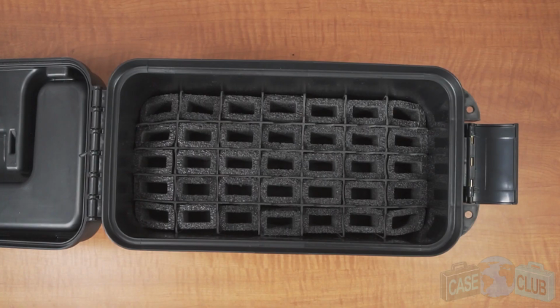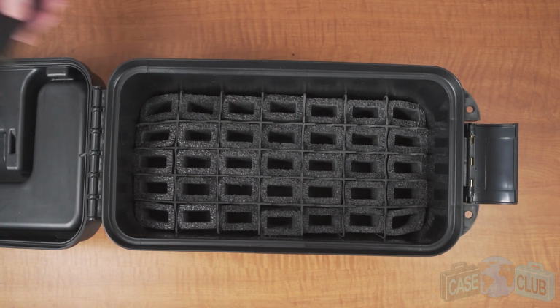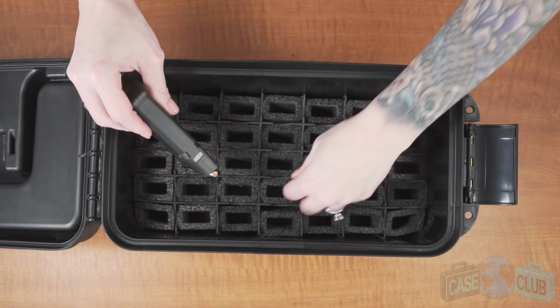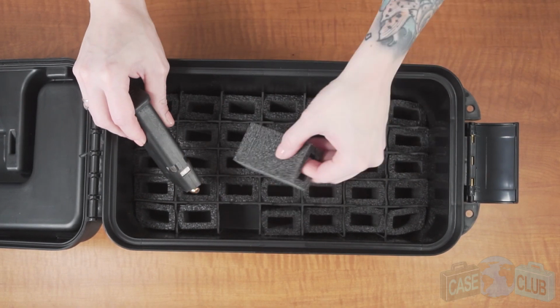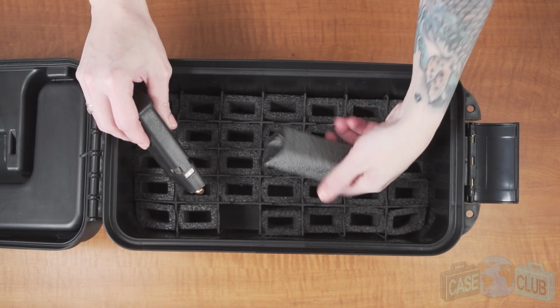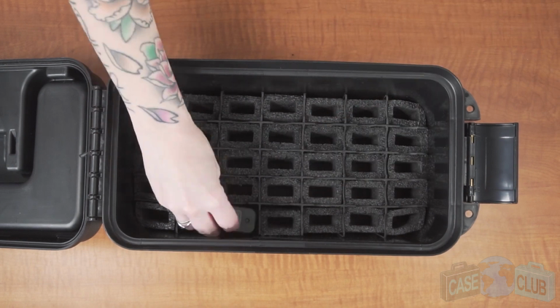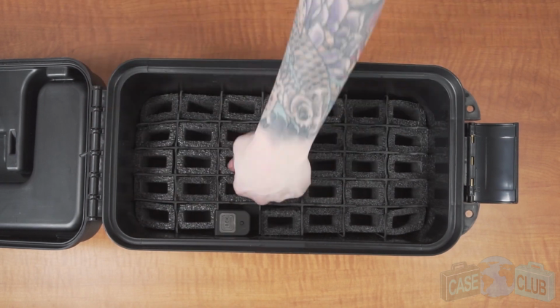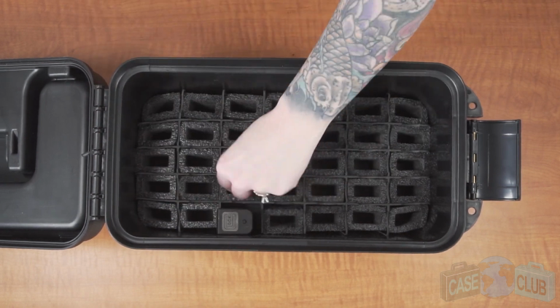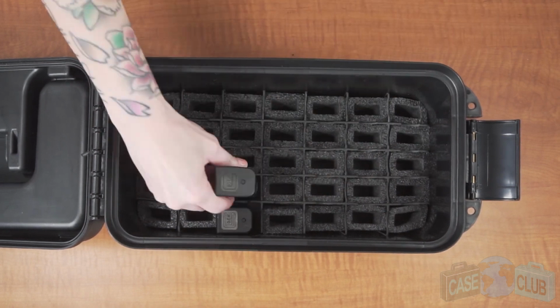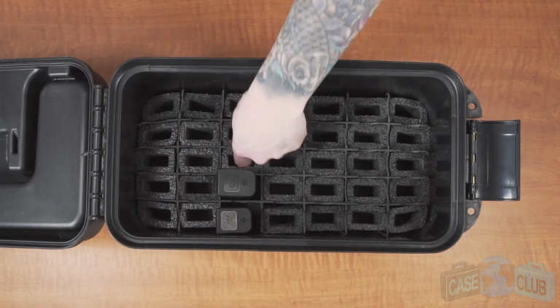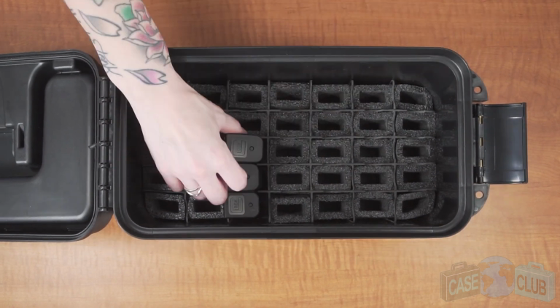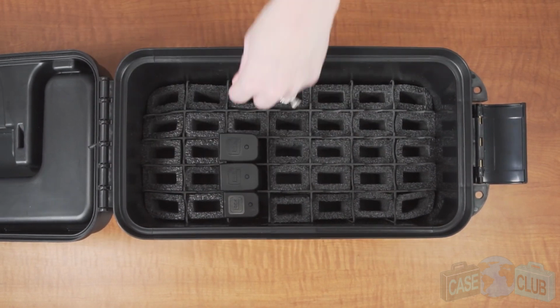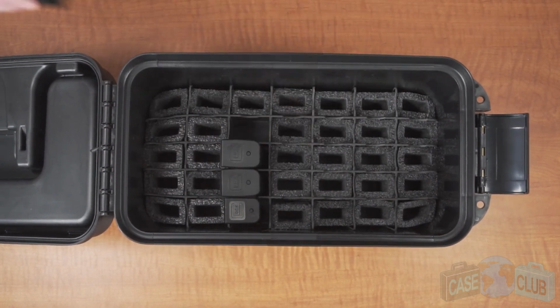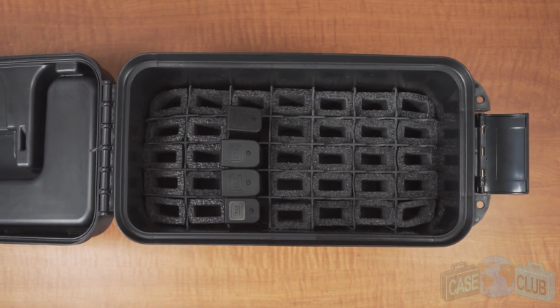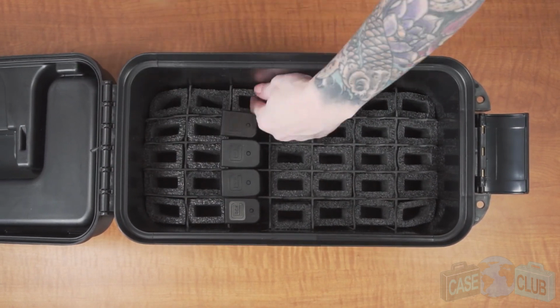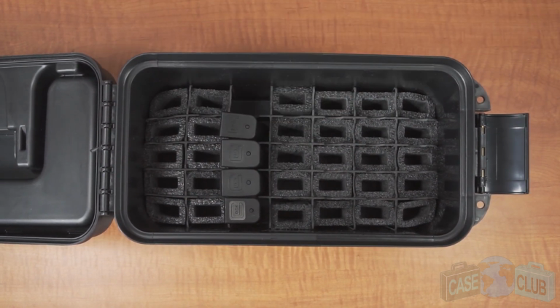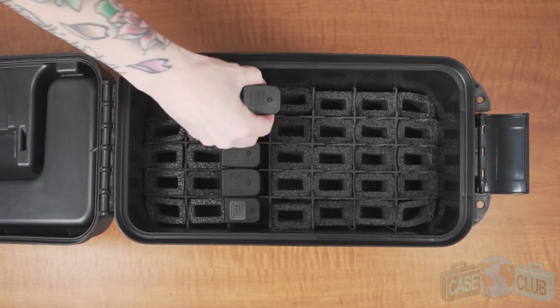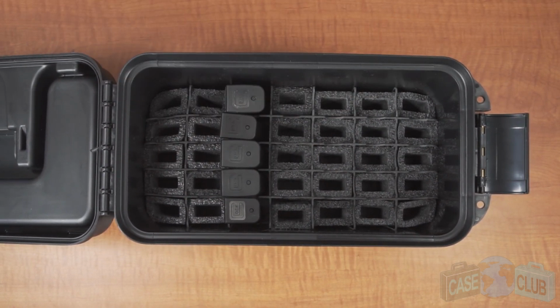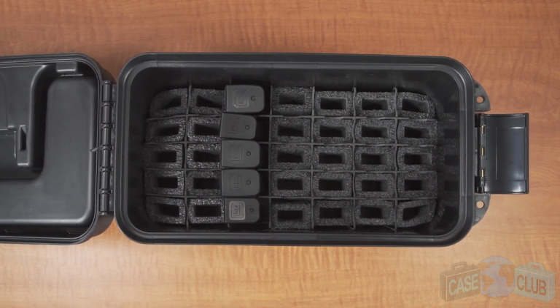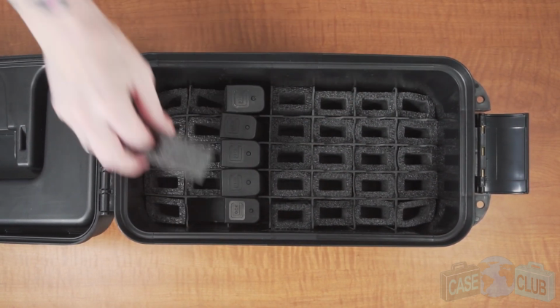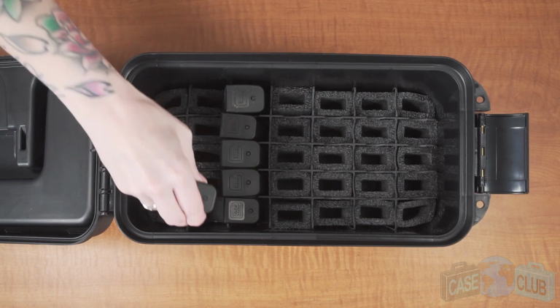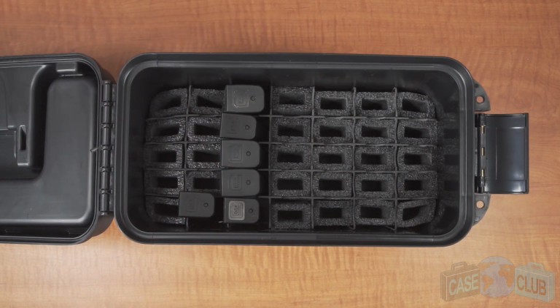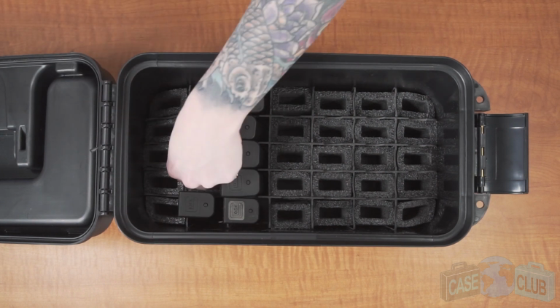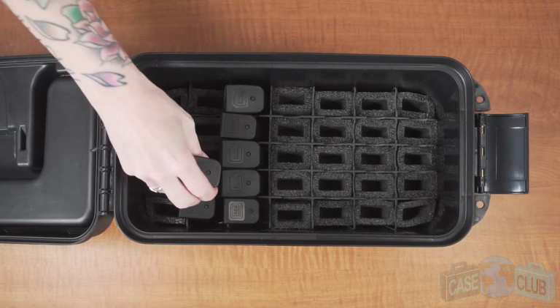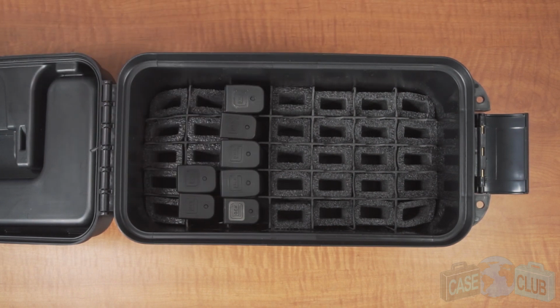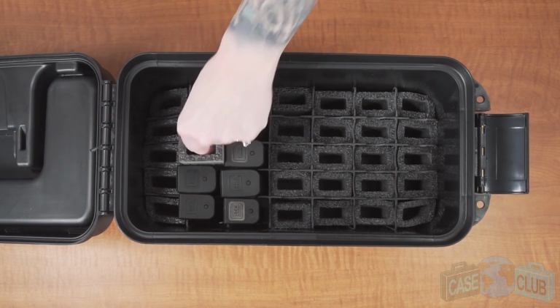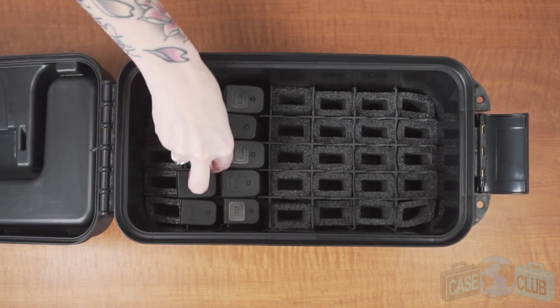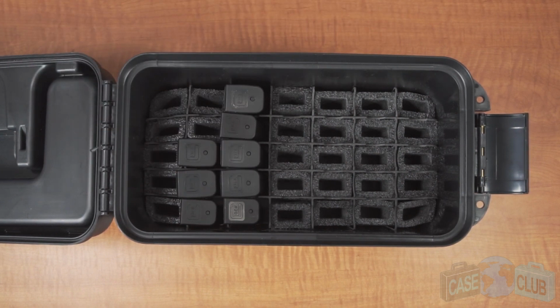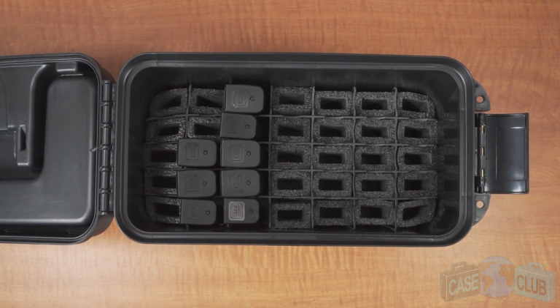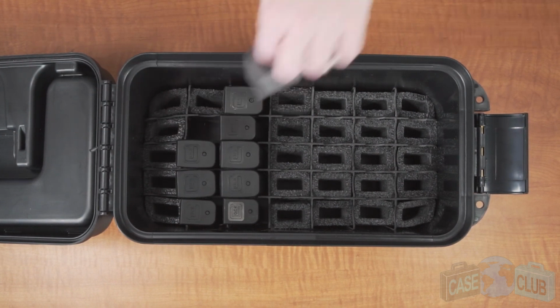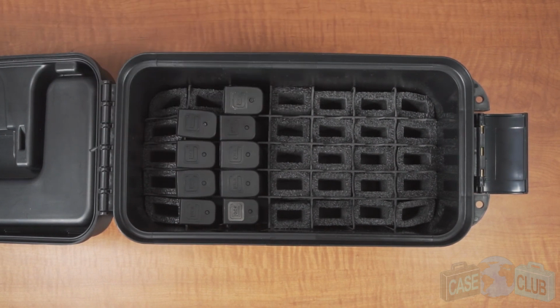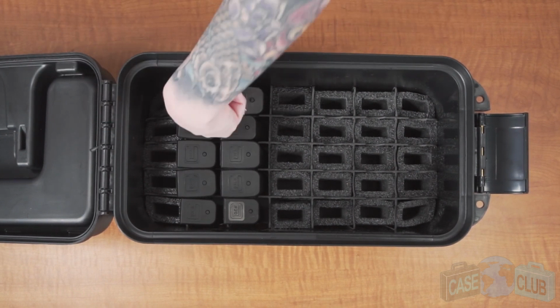The magazine box can accommodate up to 35 single or double stacked magazines. When you put the magazines in, the base plates should be facing up so they don't snag on the plastic at the bottom.